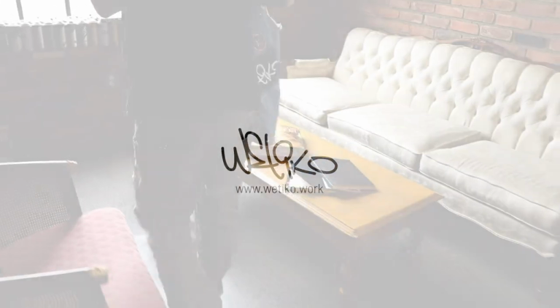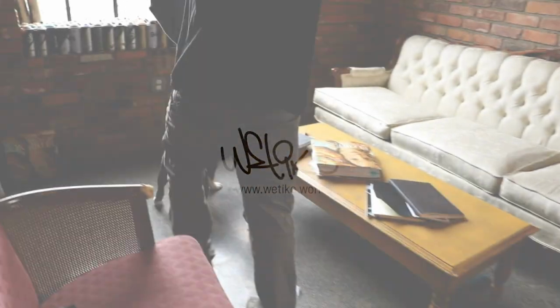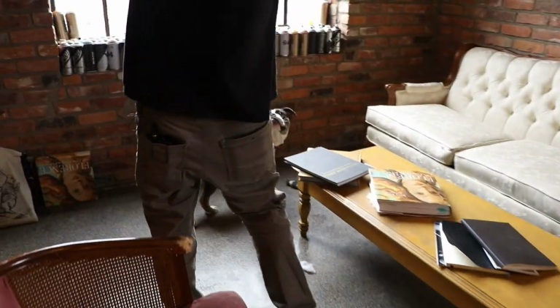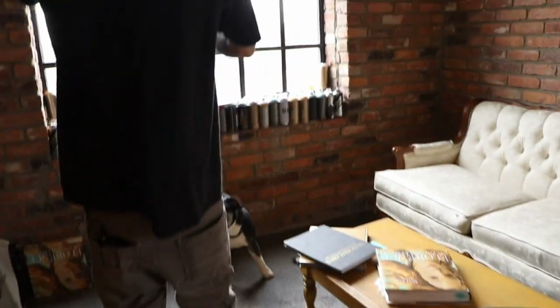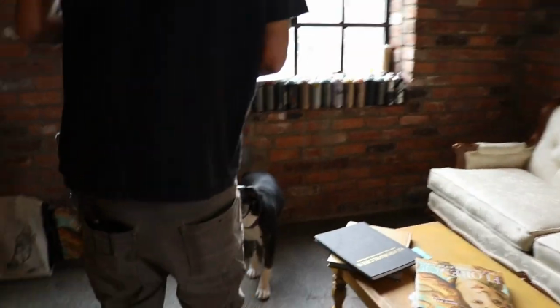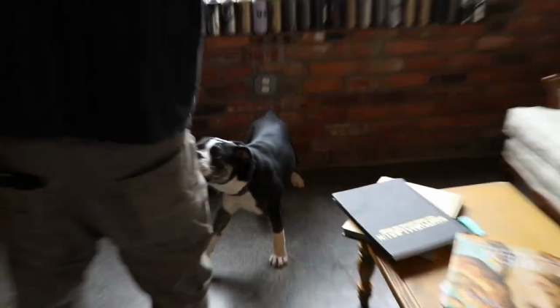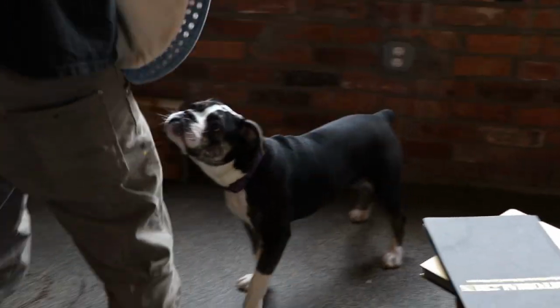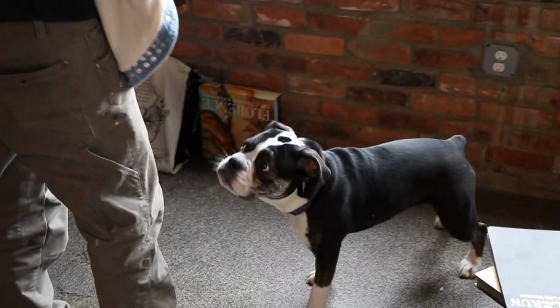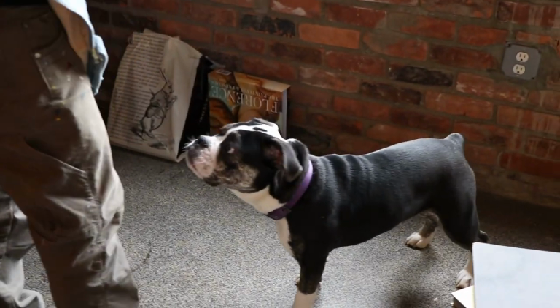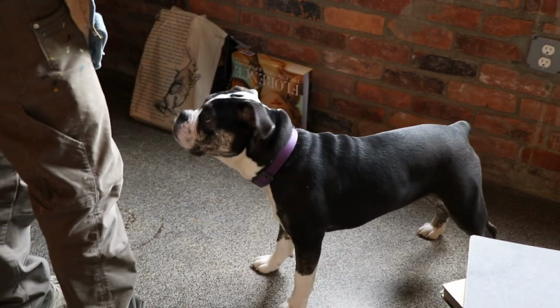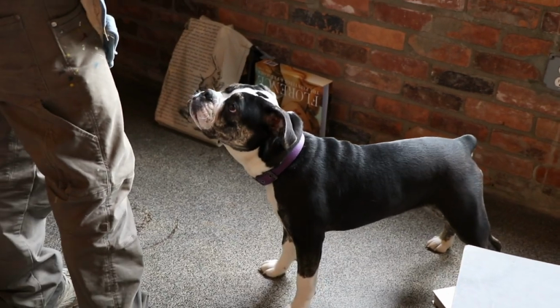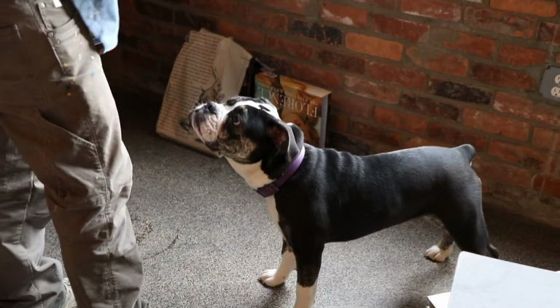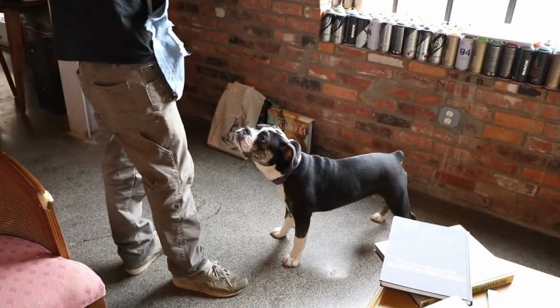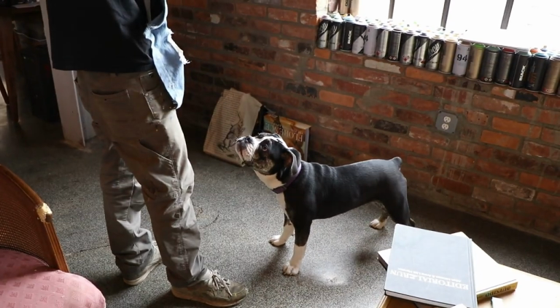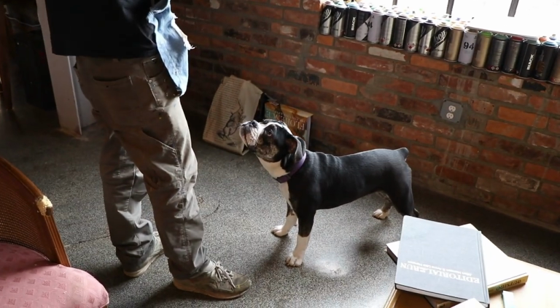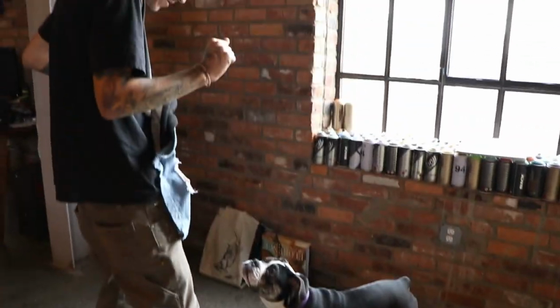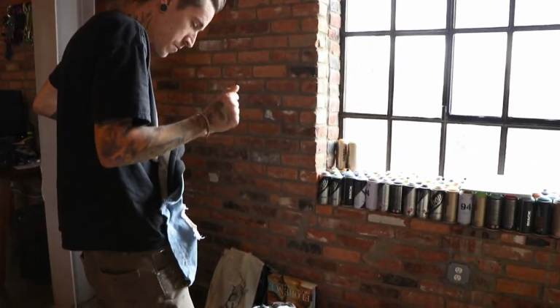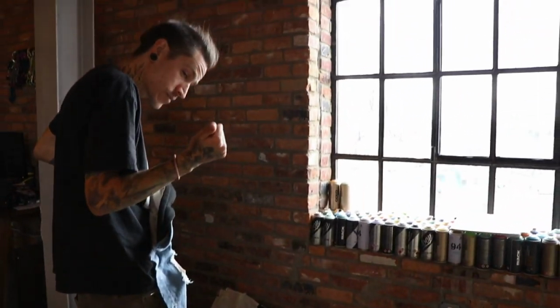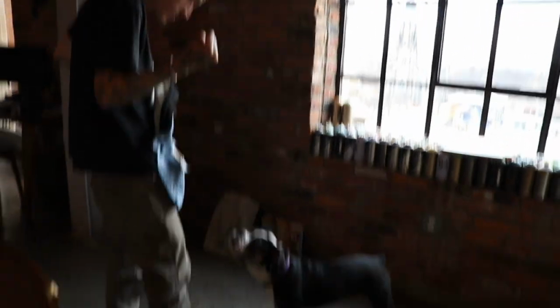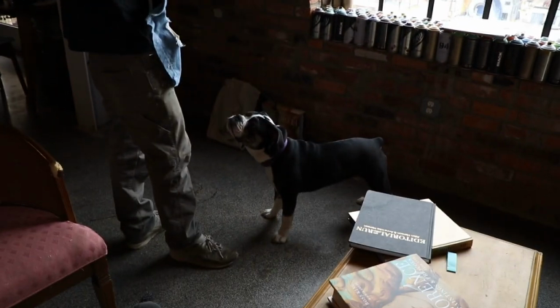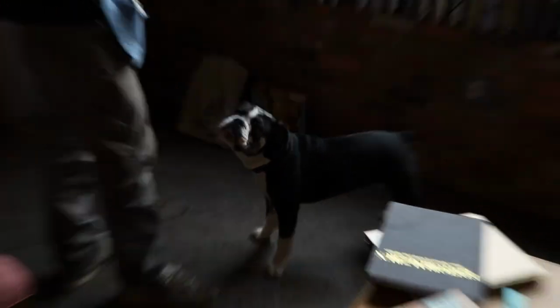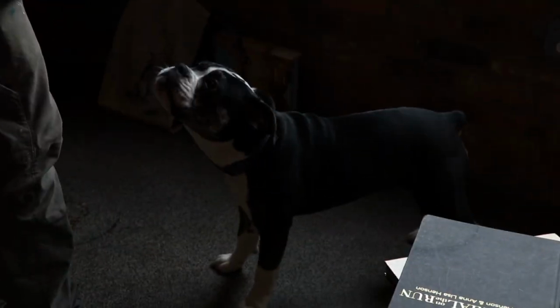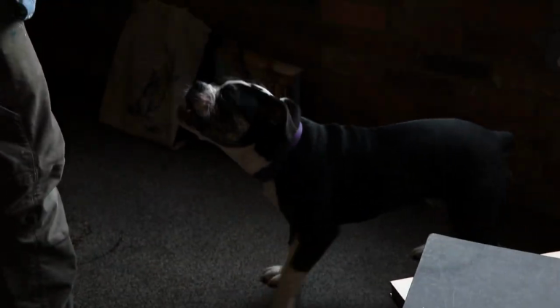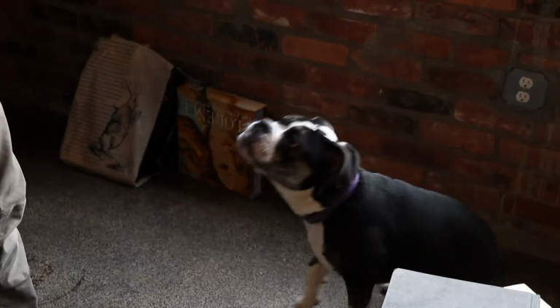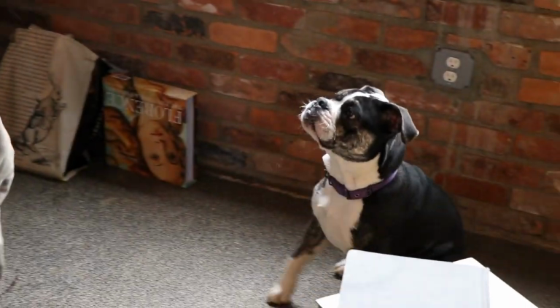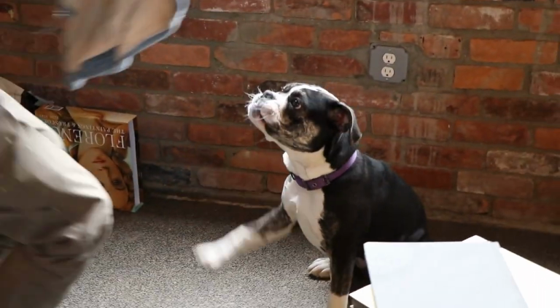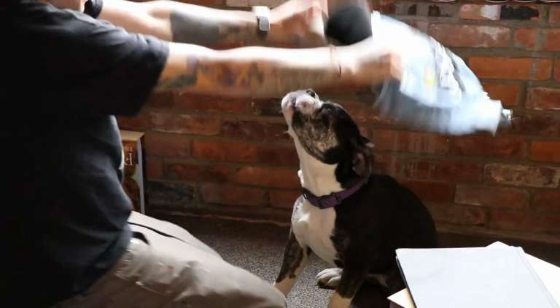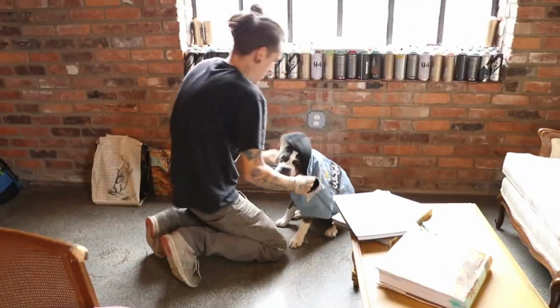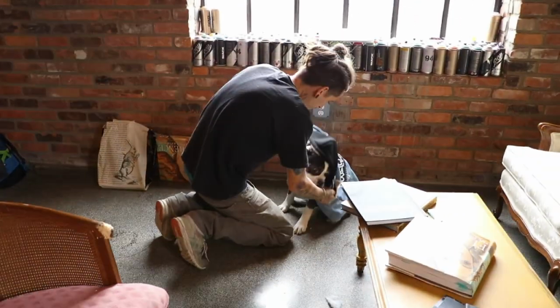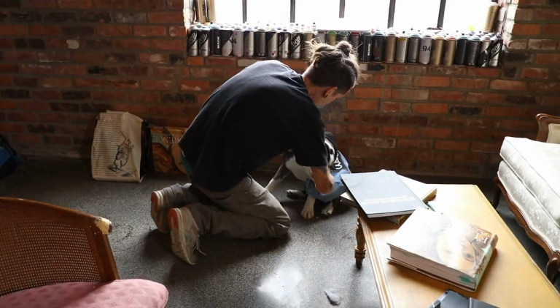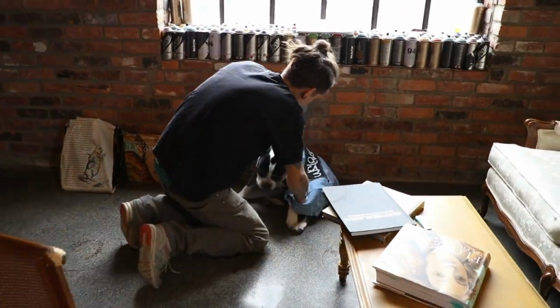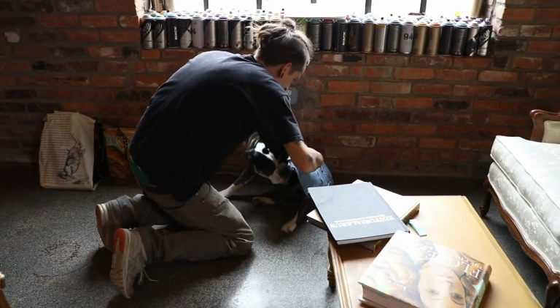Wow, this thing cleaned out quite nice, honey. Sit. Can you sit? Come on. Sit for the camera. Hey, sit. Oh, that's a good girl. Pretend you like it.